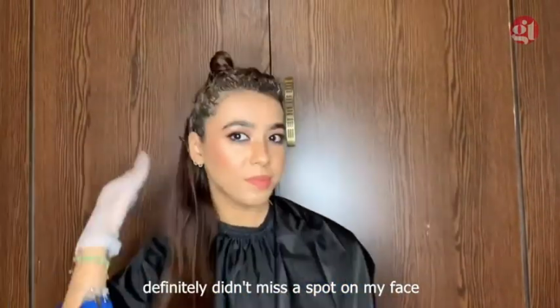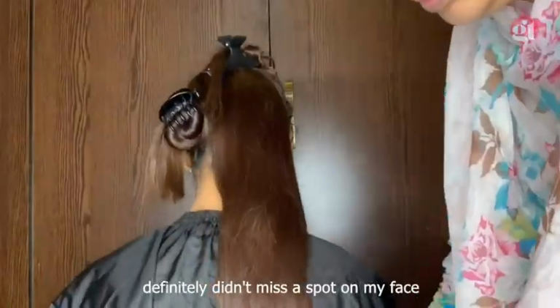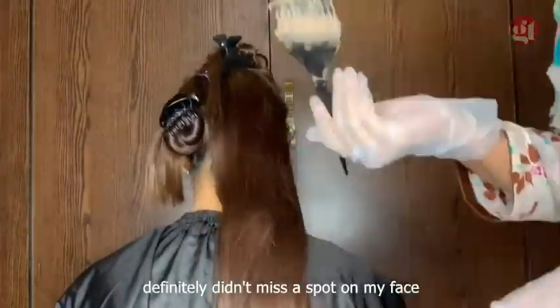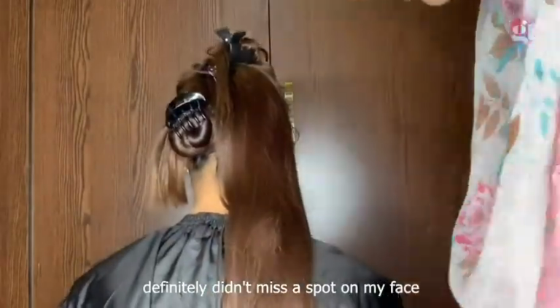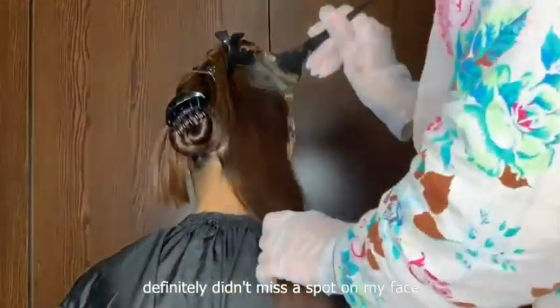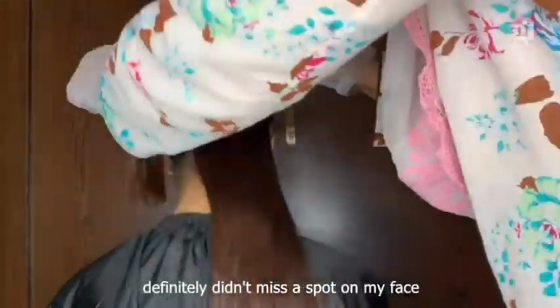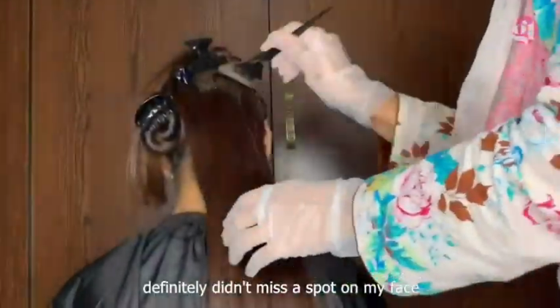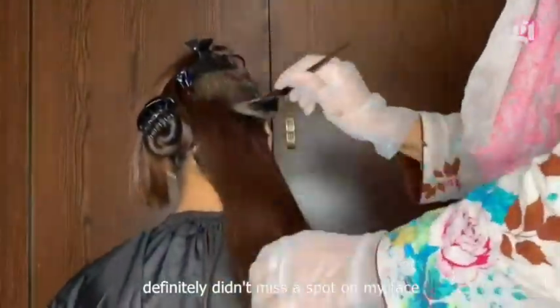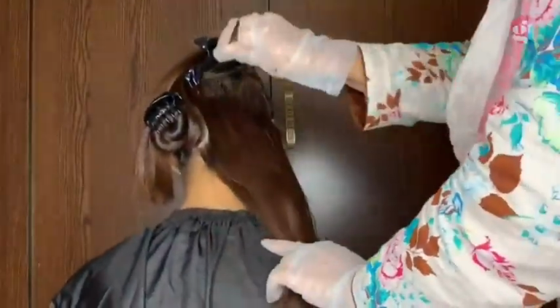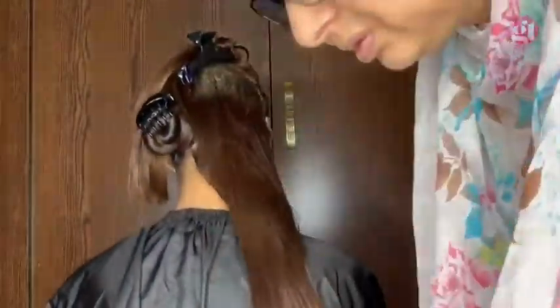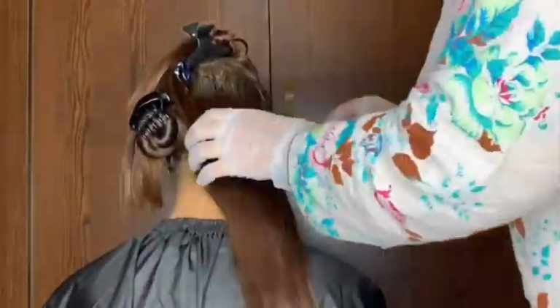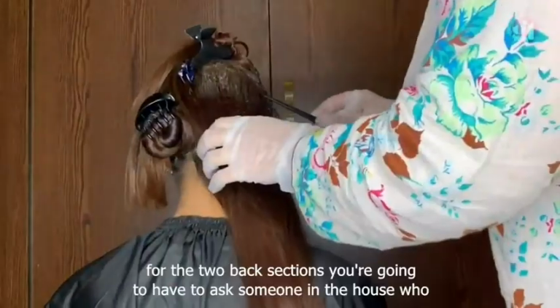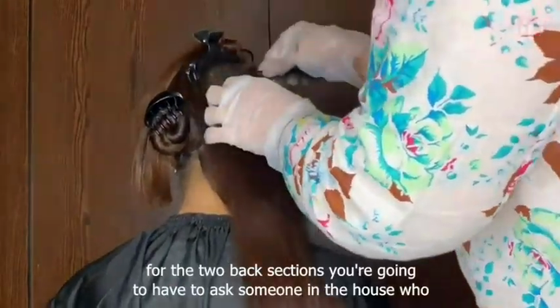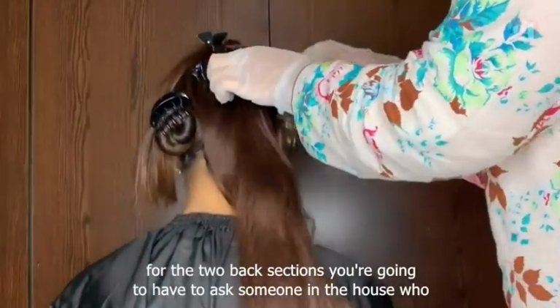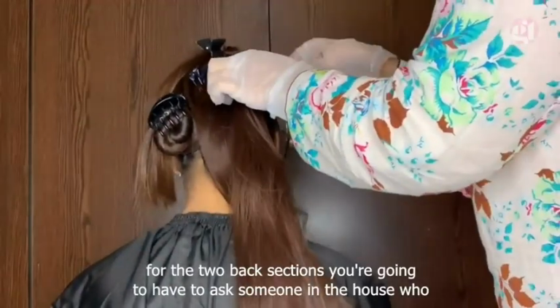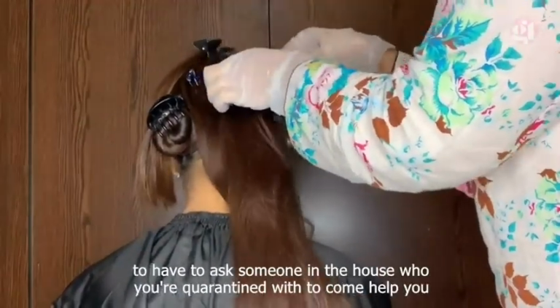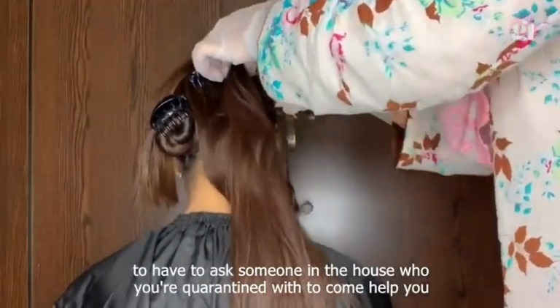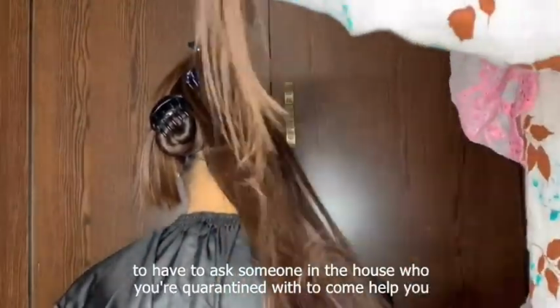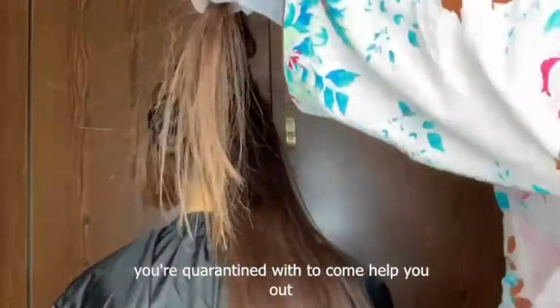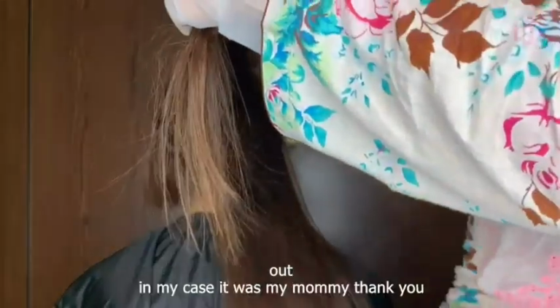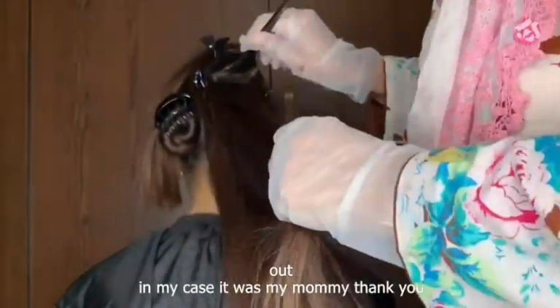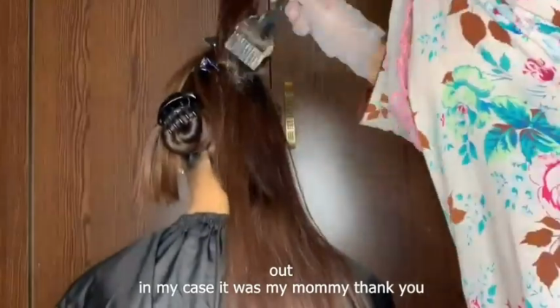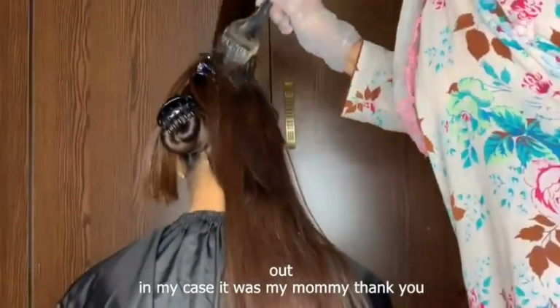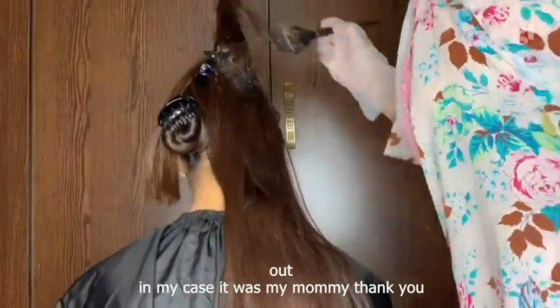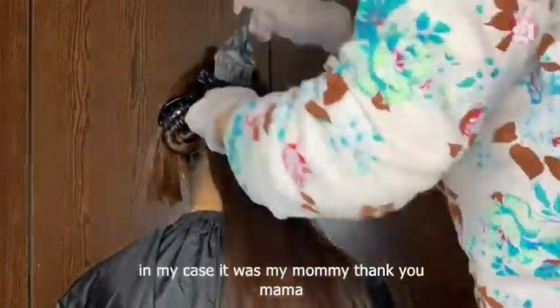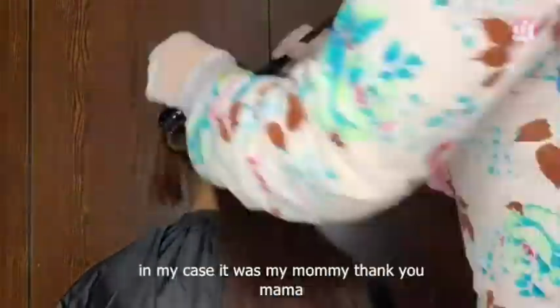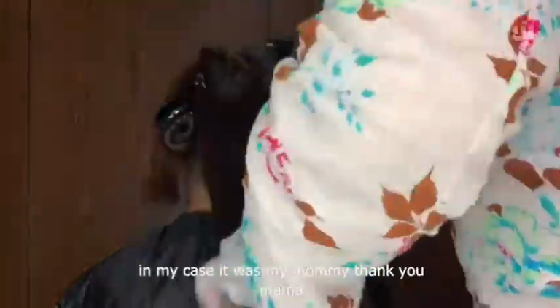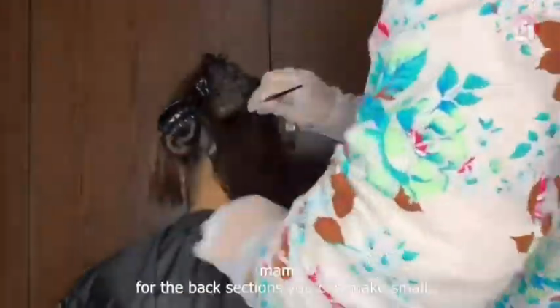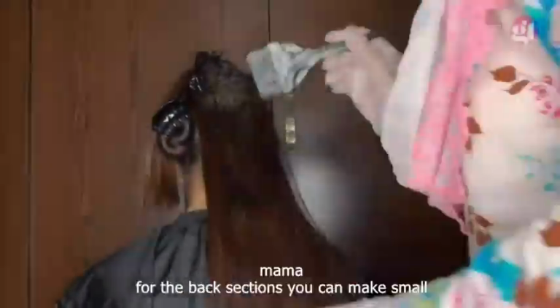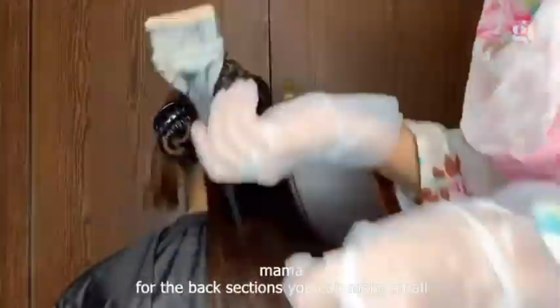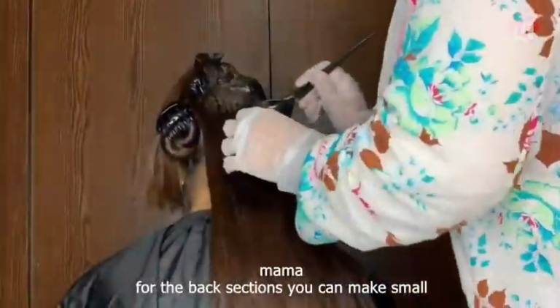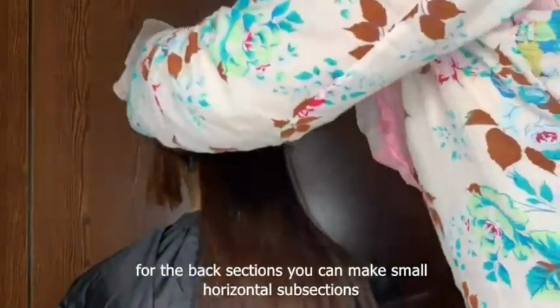For the two back sections, you're going to have to ask someone in the house who you're quarantined with to come help you out. In my case, it was my mommy. For the back sections, you can make small horizontal subsections and place the color on the top and bottom of each subsection. You can start at the top or the bottom.